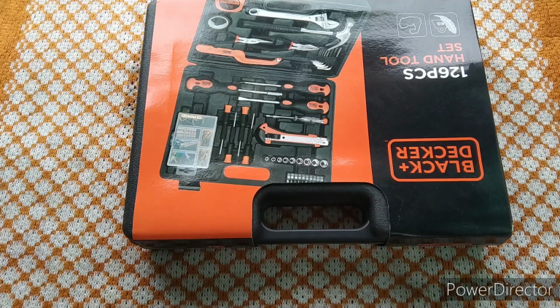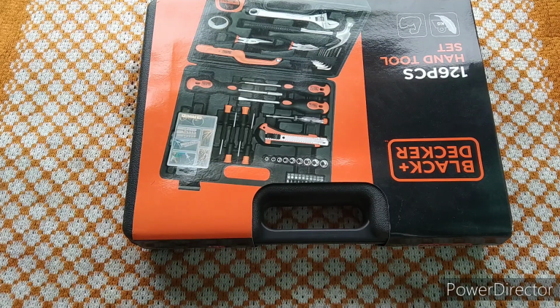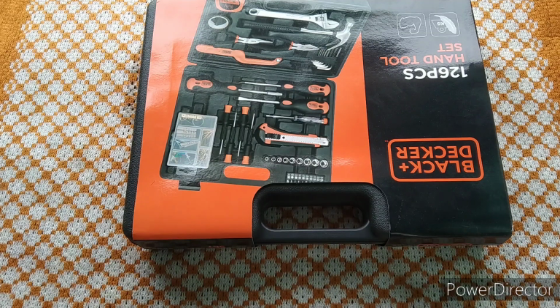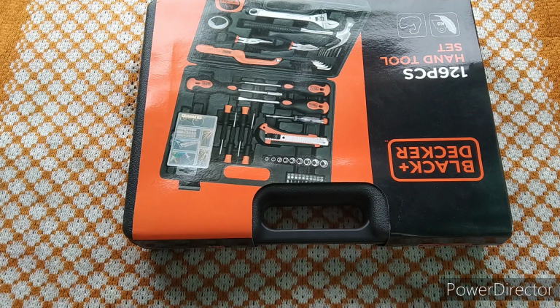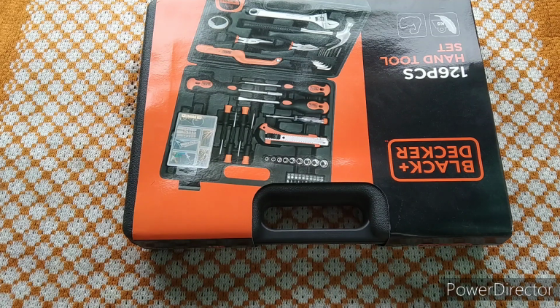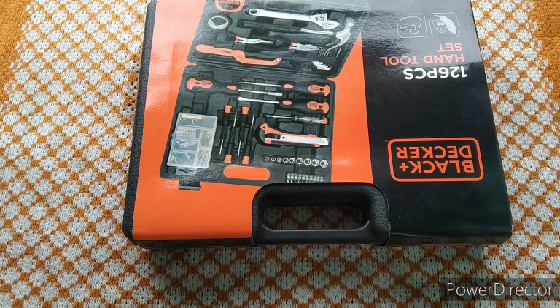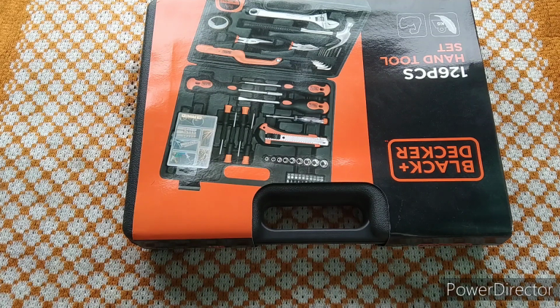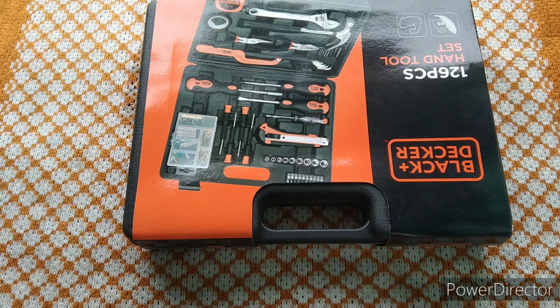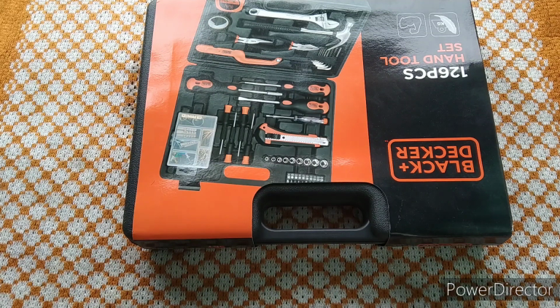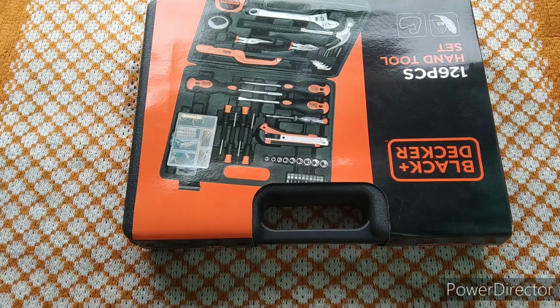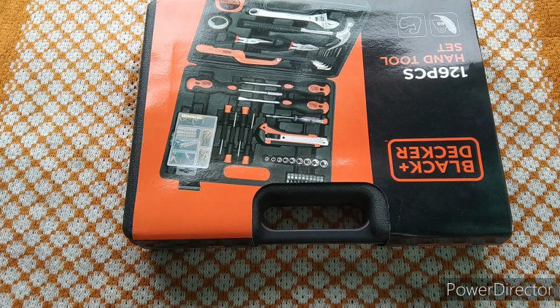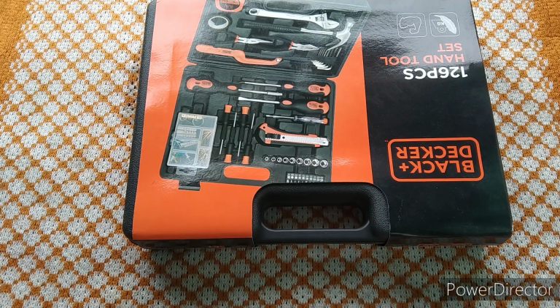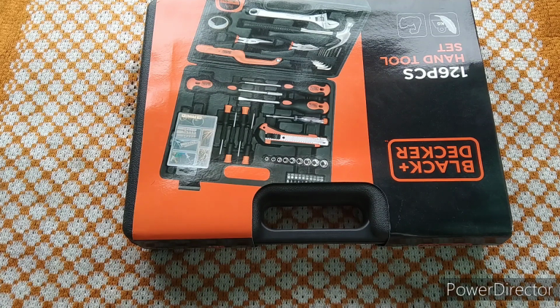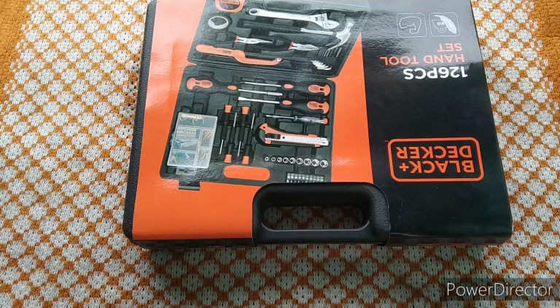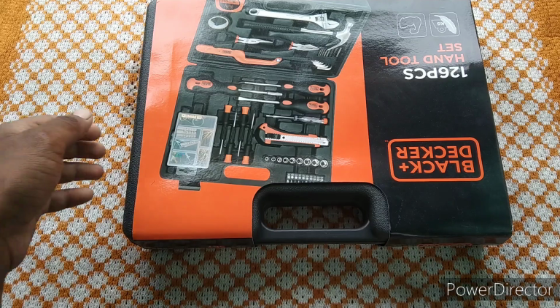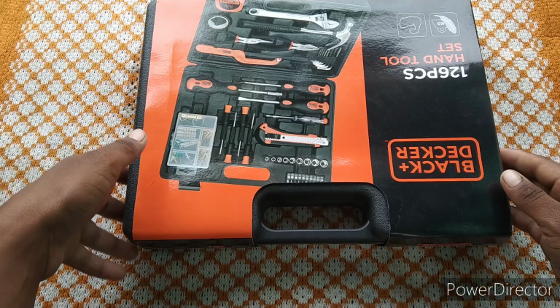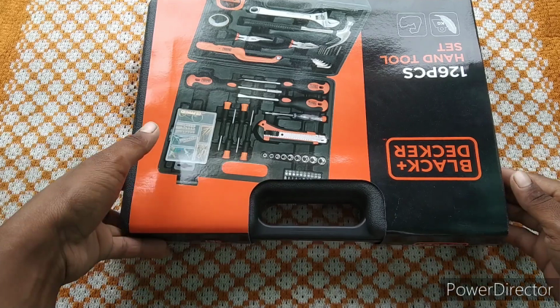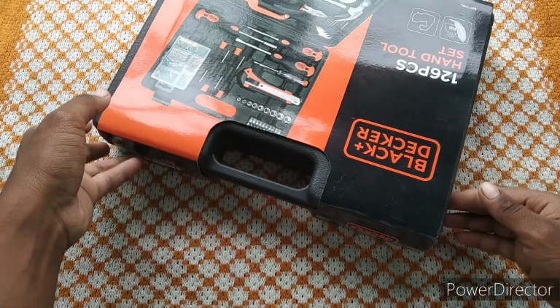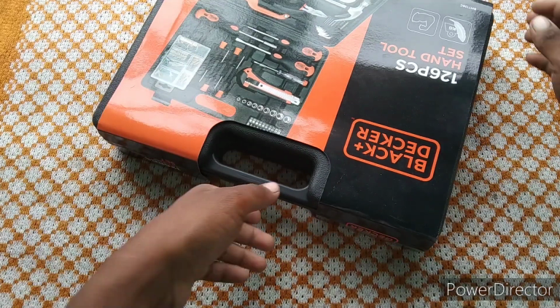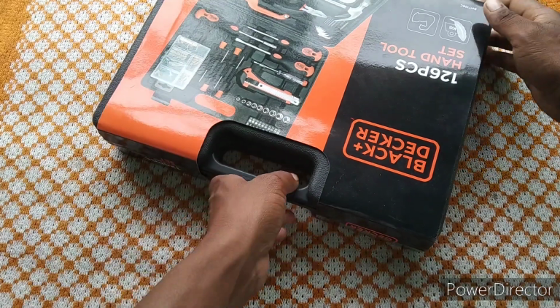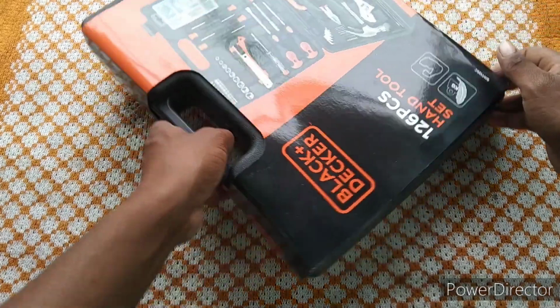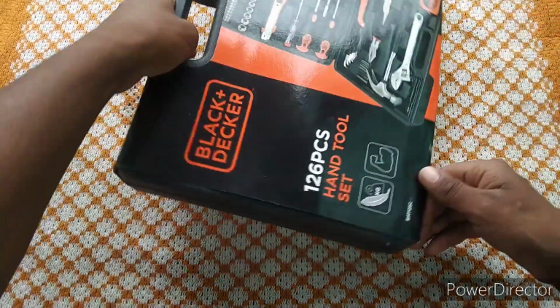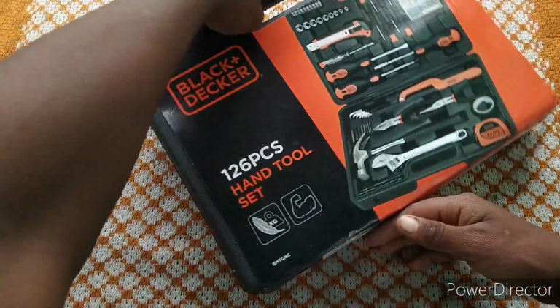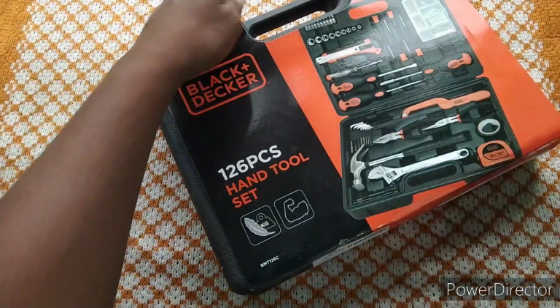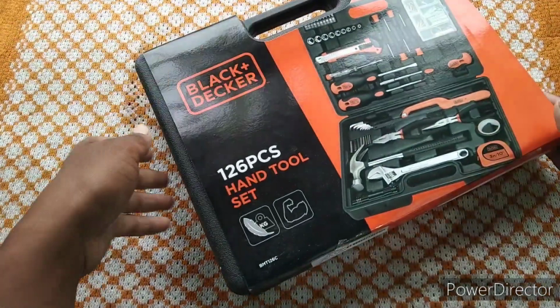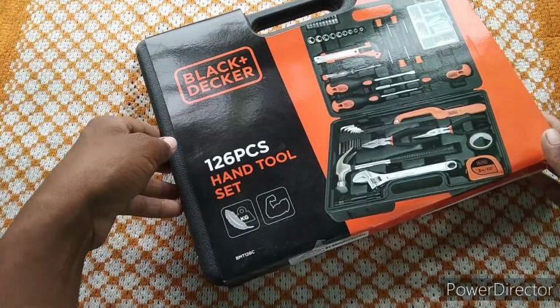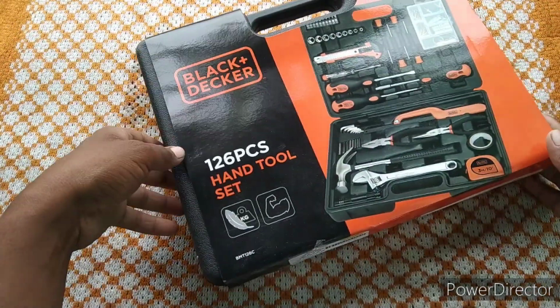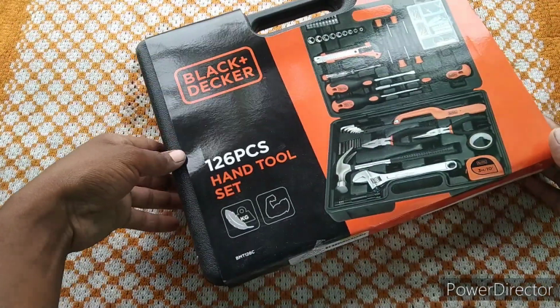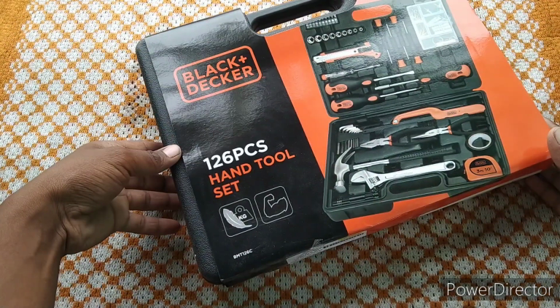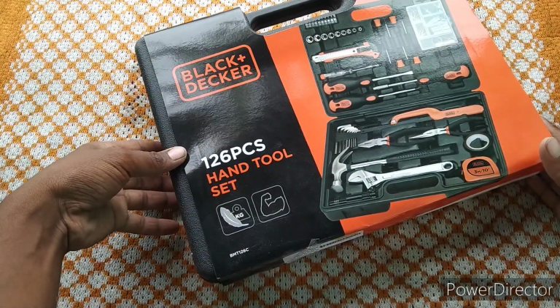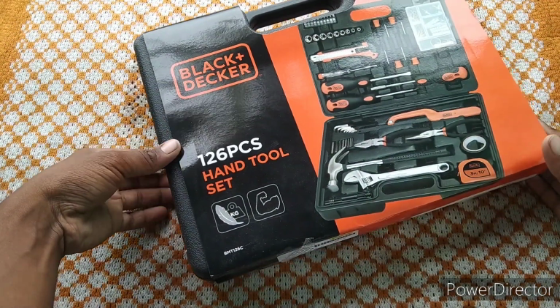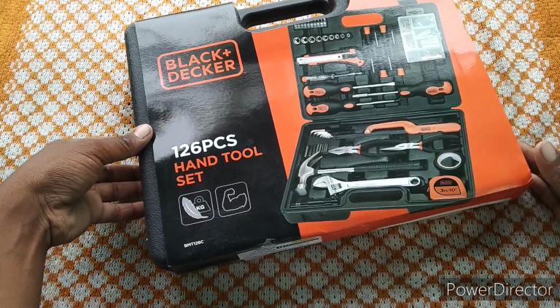Hello guys. Today we are going to do a Black and Decker toolkit. This is a cool 126-piece set.